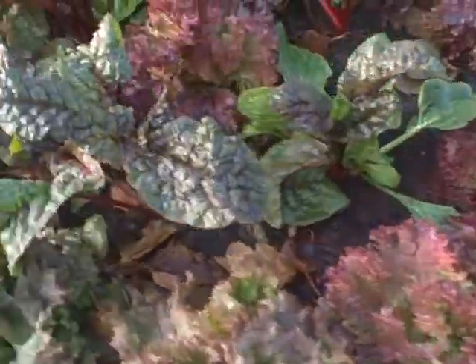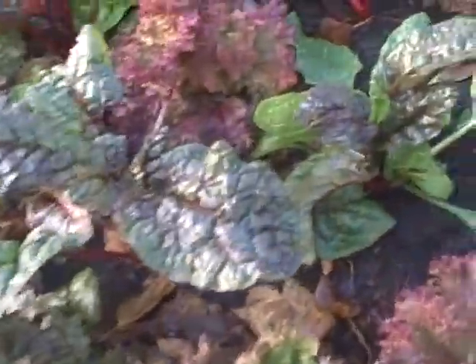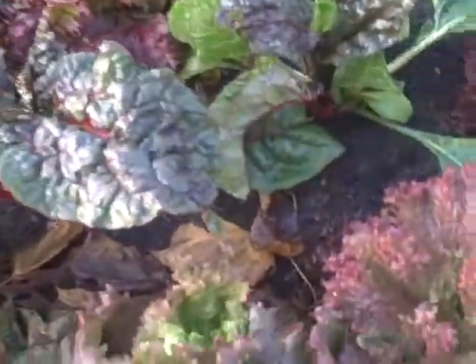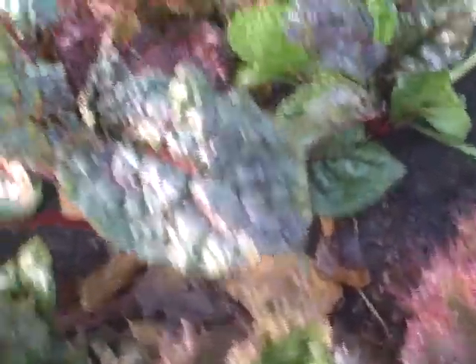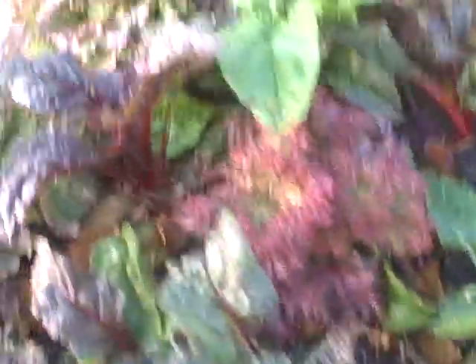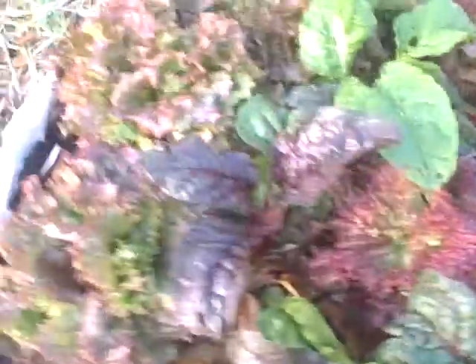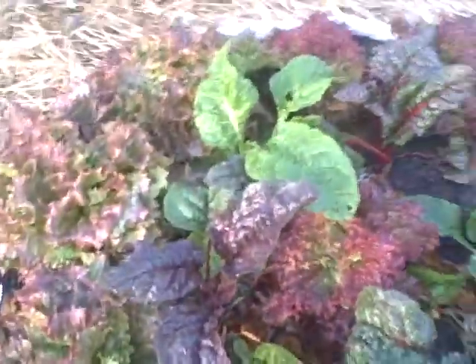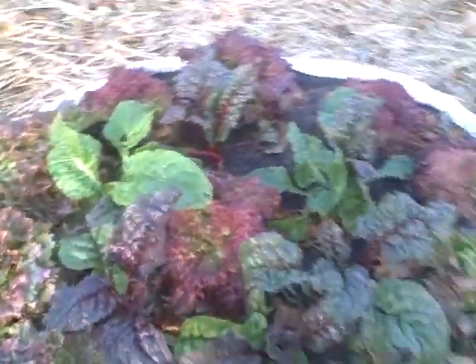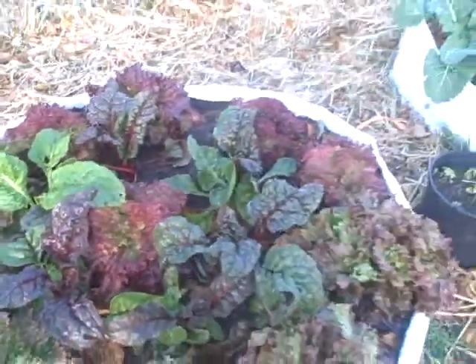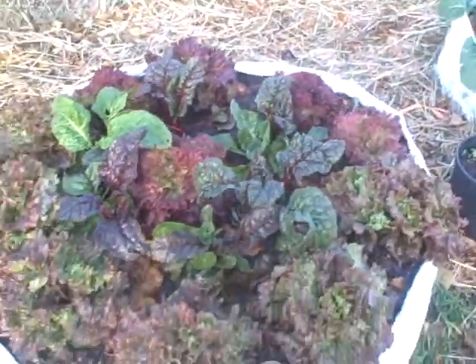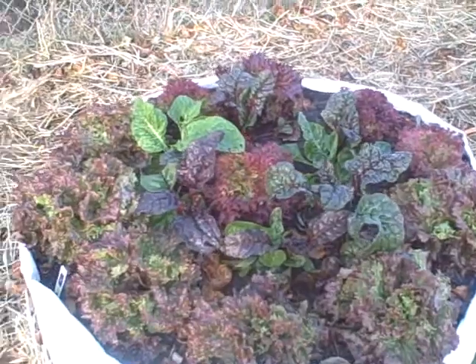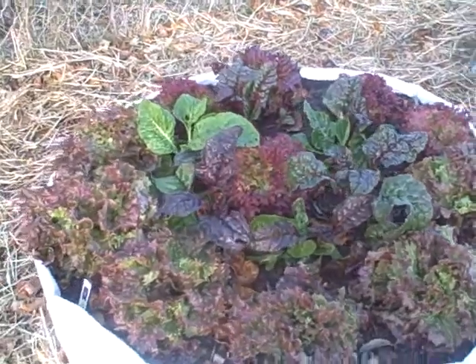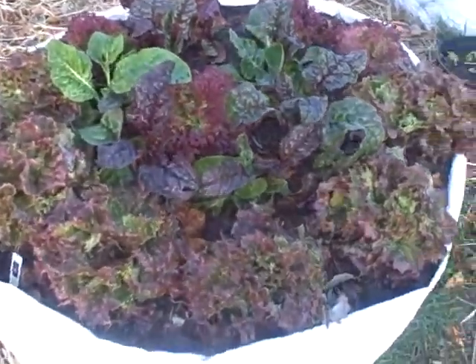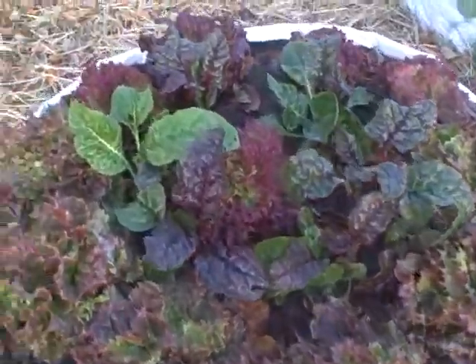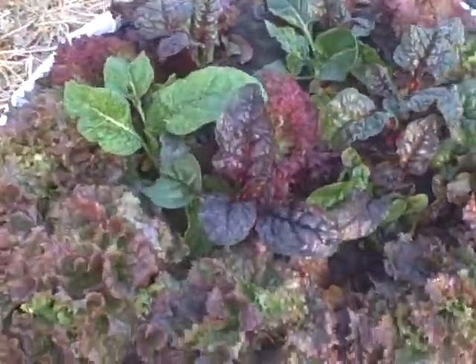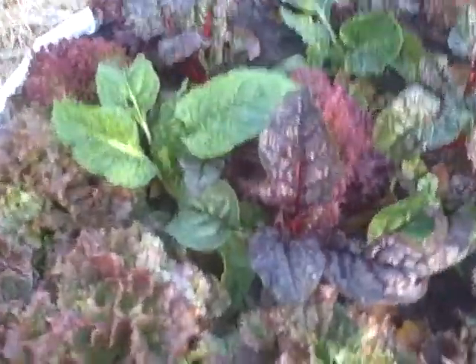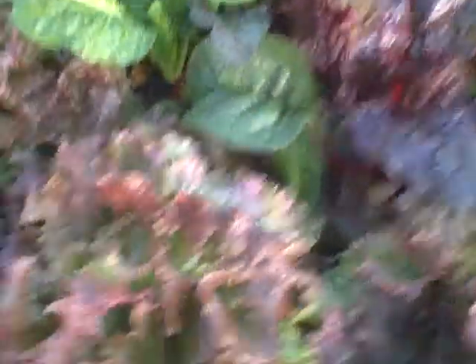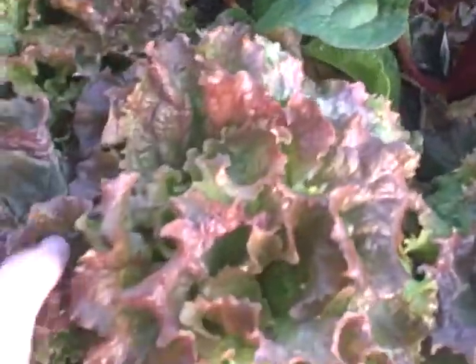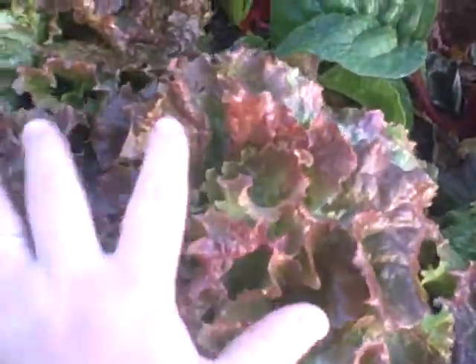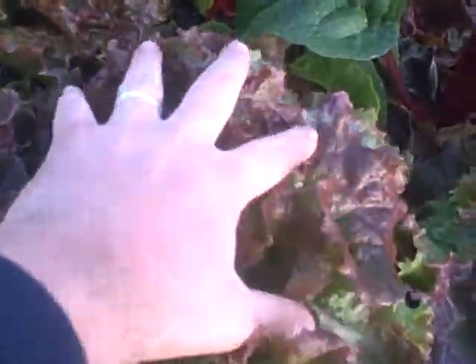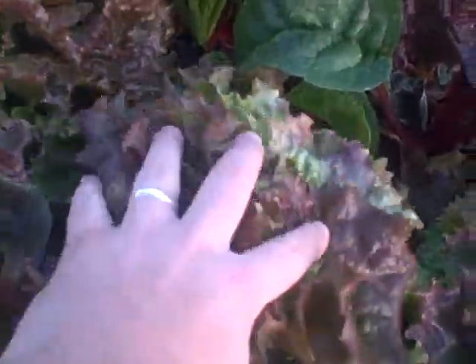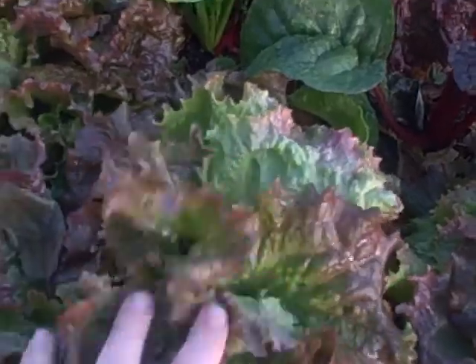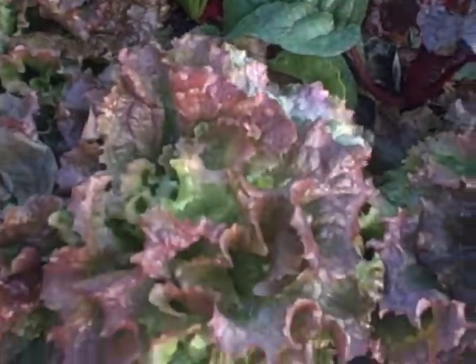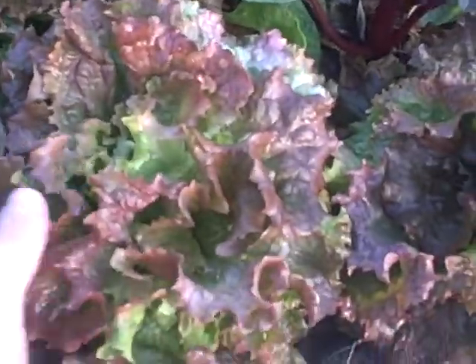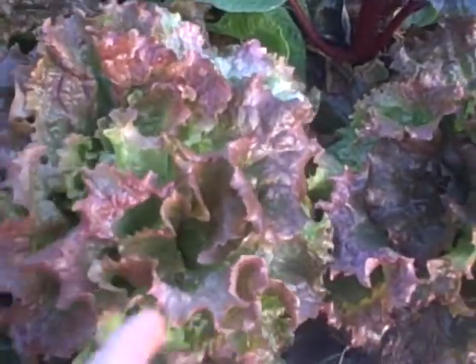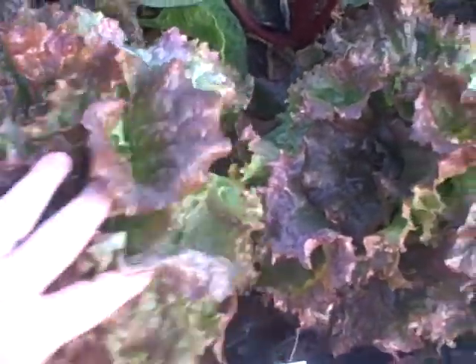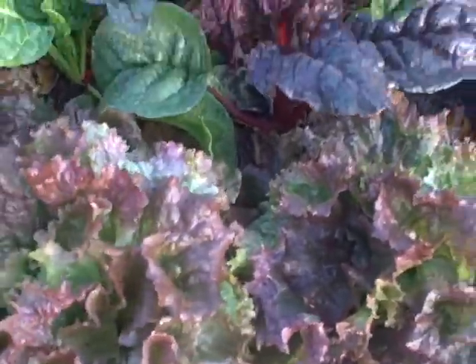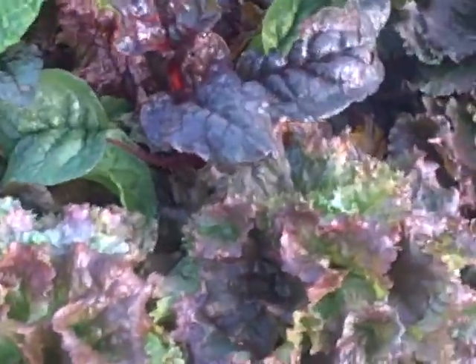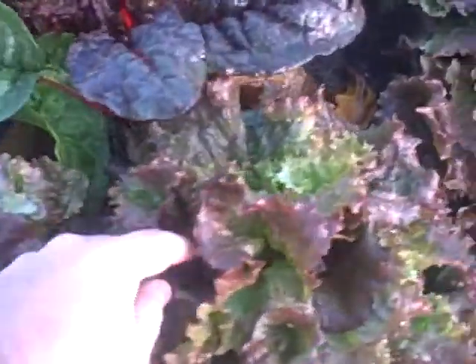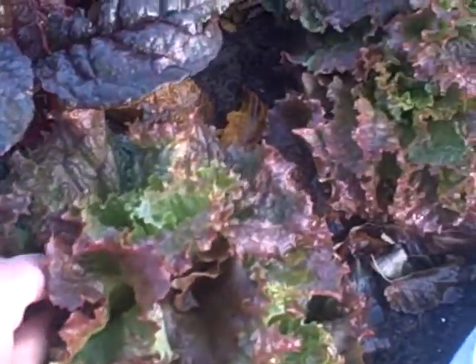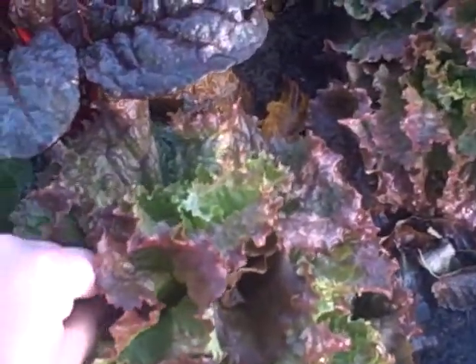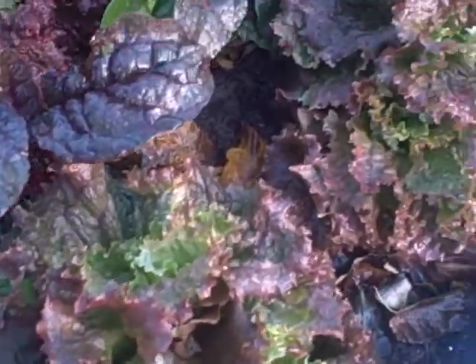And all the lettuce here is just gigantic now. Look at that — the whole bed is pretty filled. This lettuce is just huge. I harvested just a little bit off of these but I'm going to let them grow a little more.